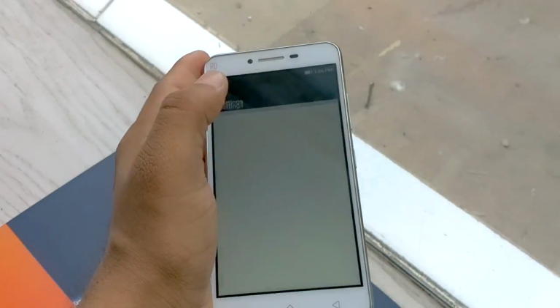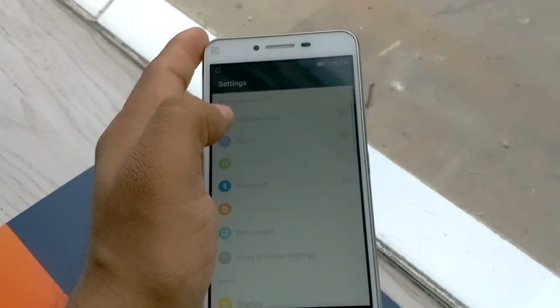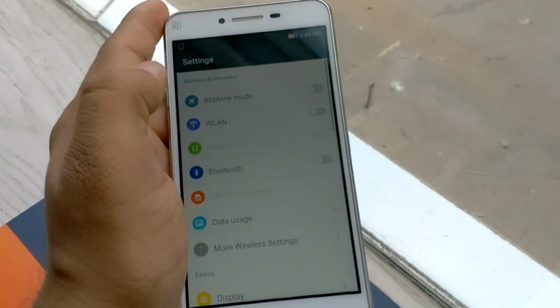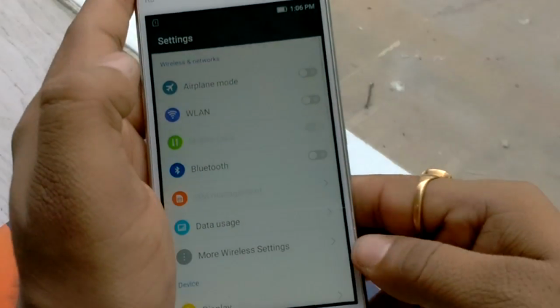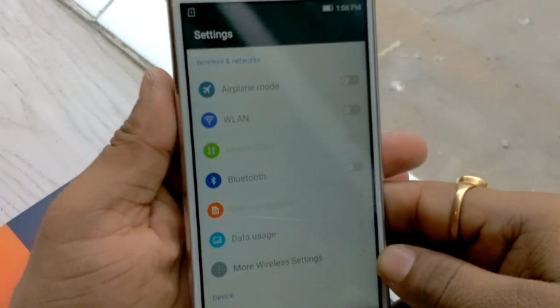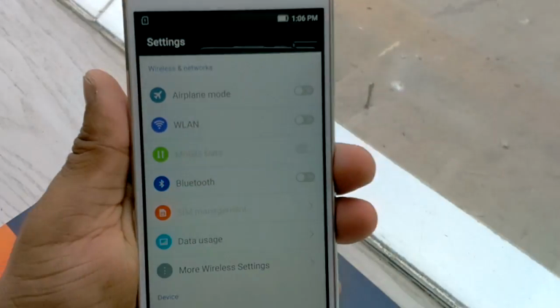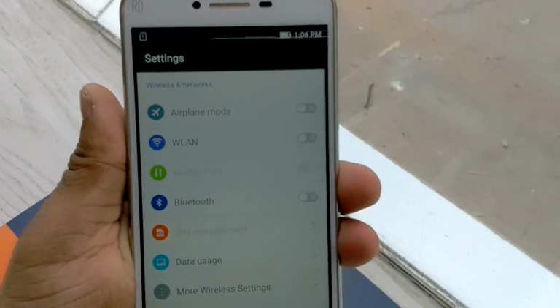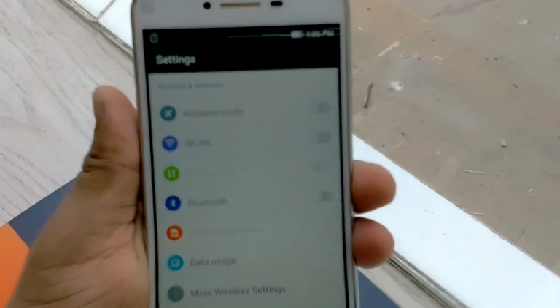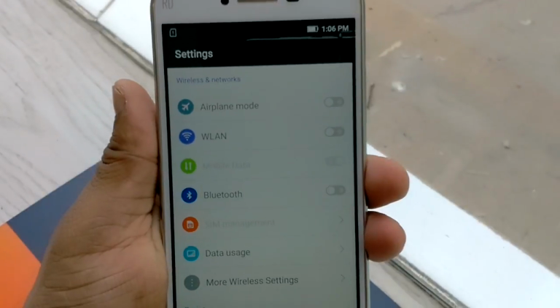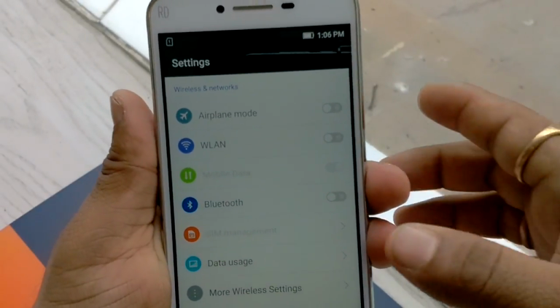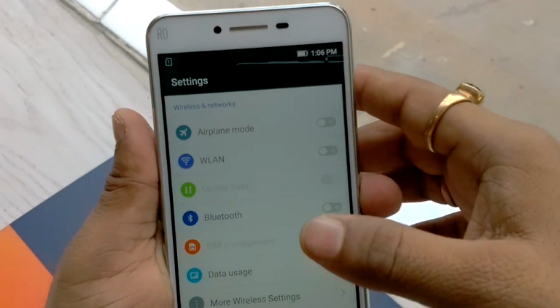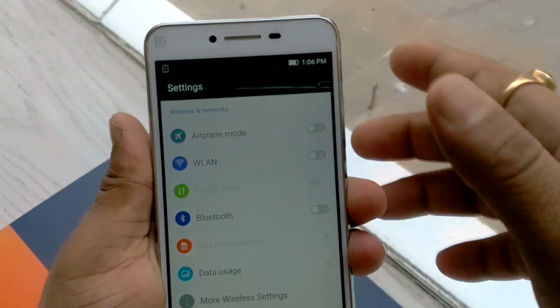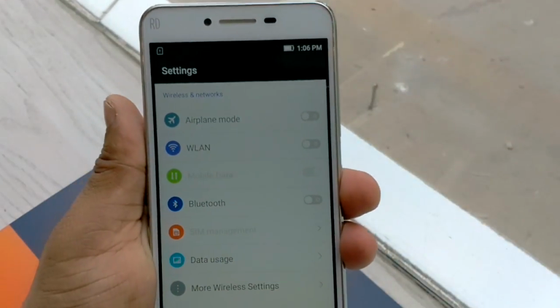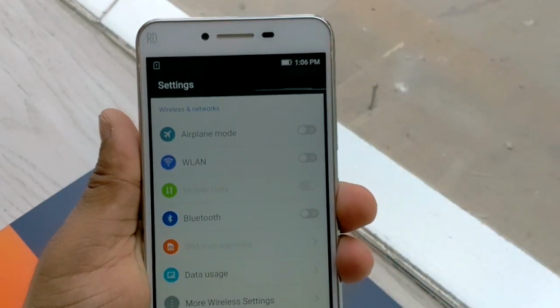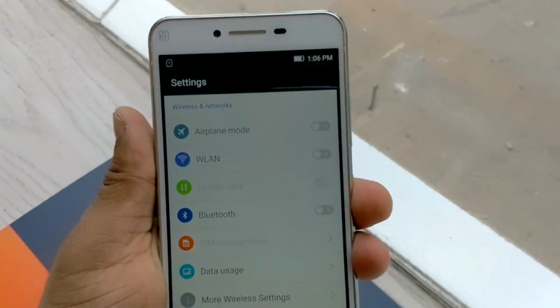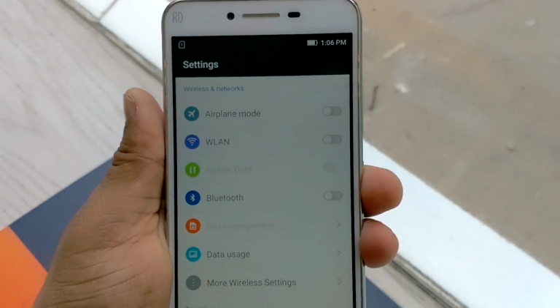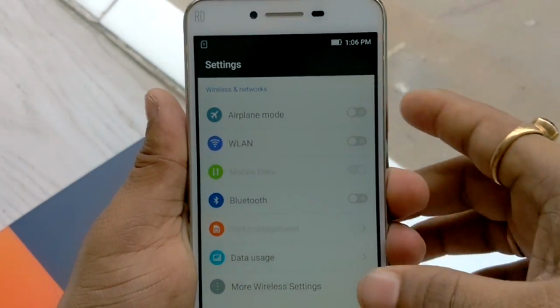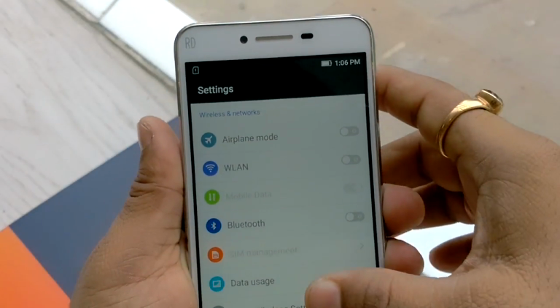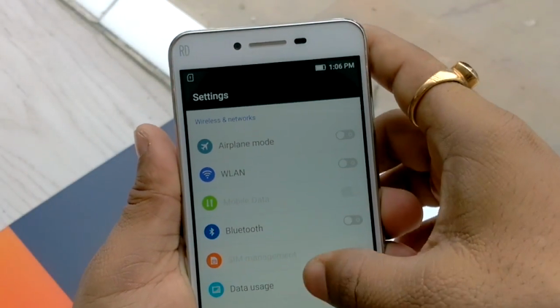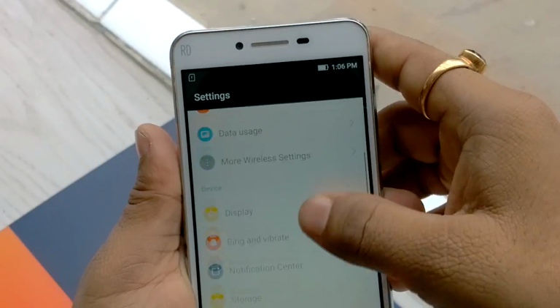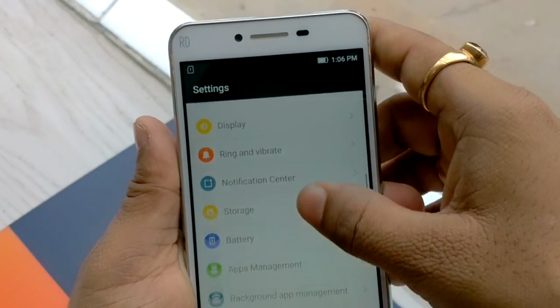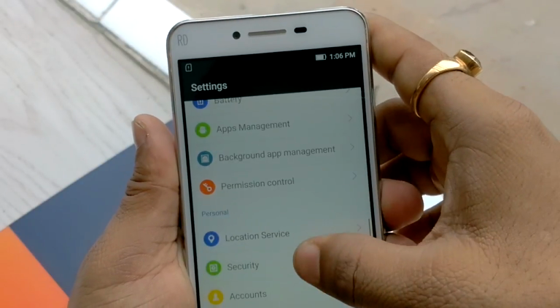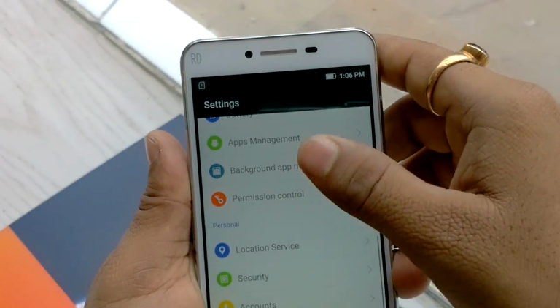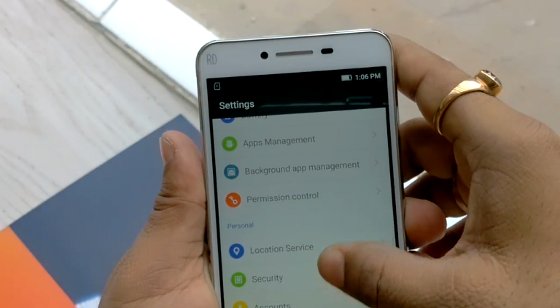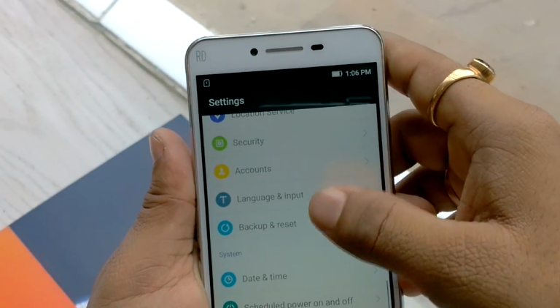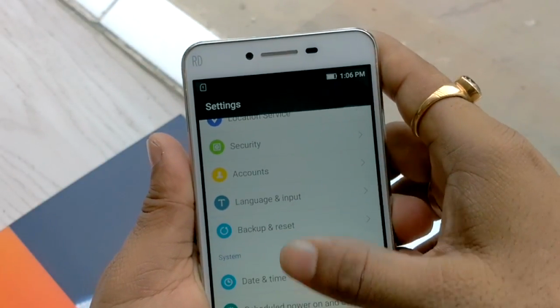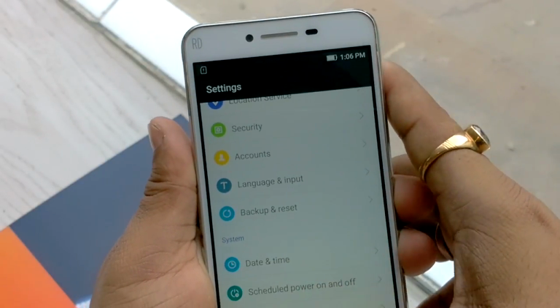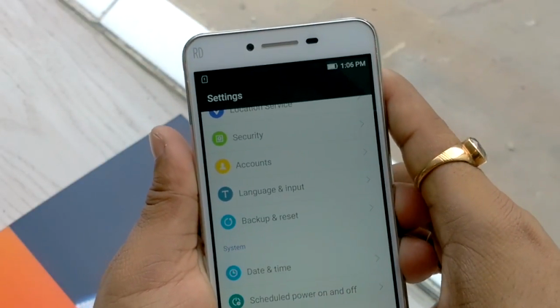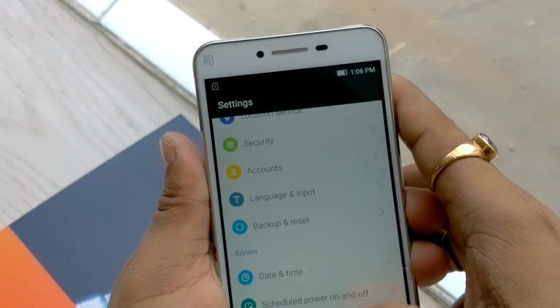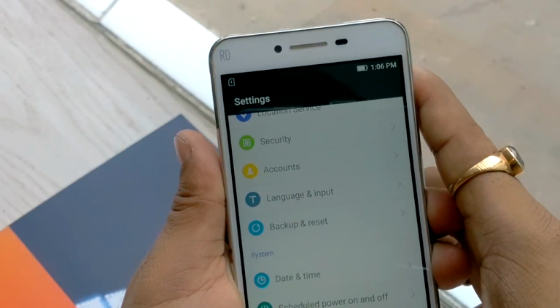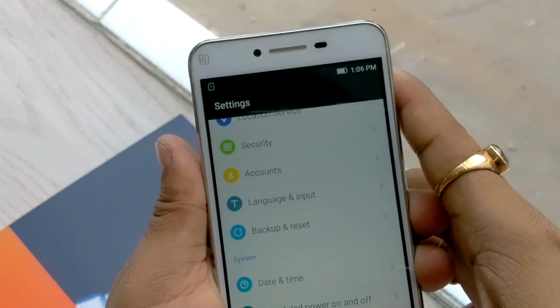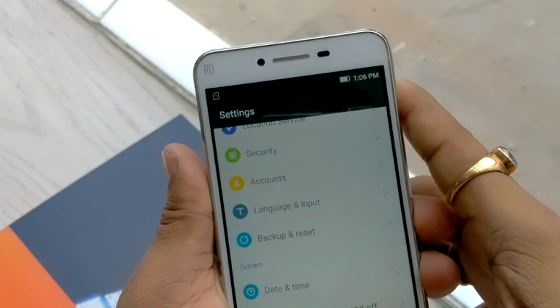Now we can check inside the settings area. Inside the settings you can find everything available on standard Android devices like Wi-Fi, Bluetooth, Display, App Management, Security, Date and Time, Accessibility, and About Phone.